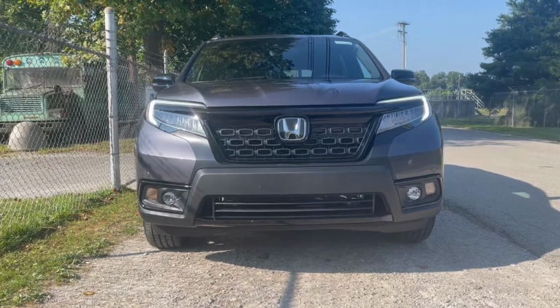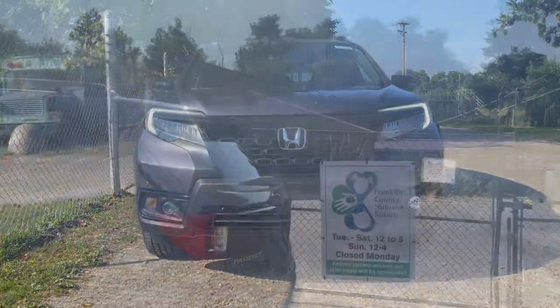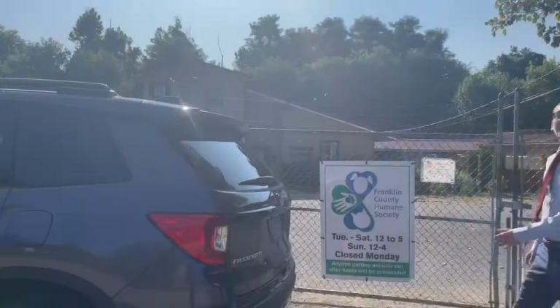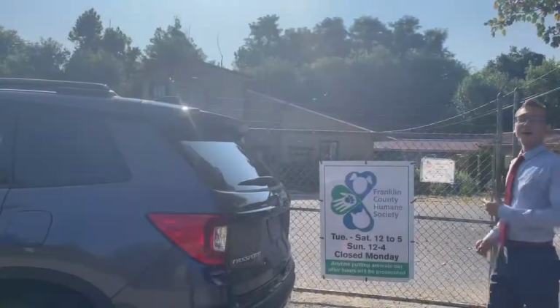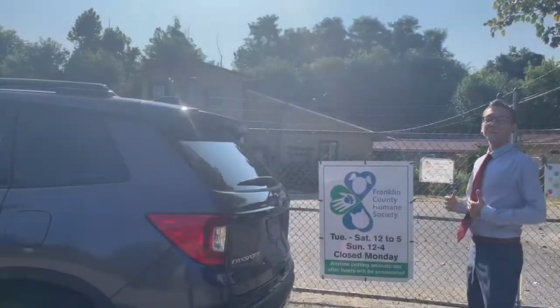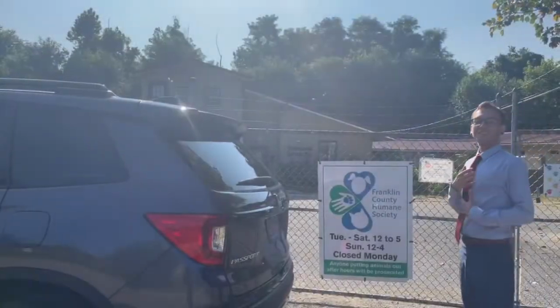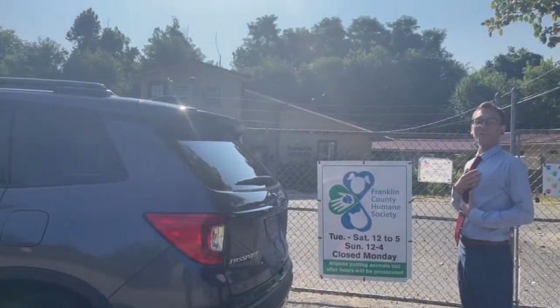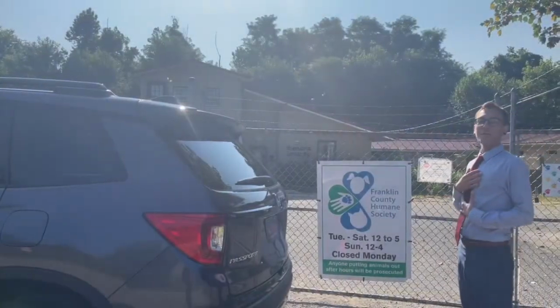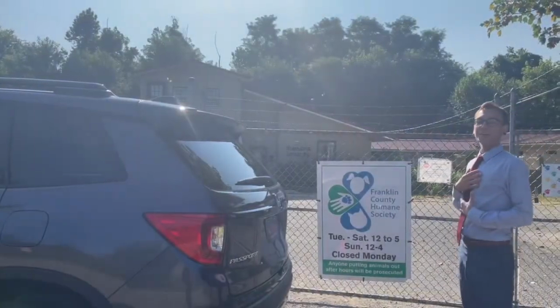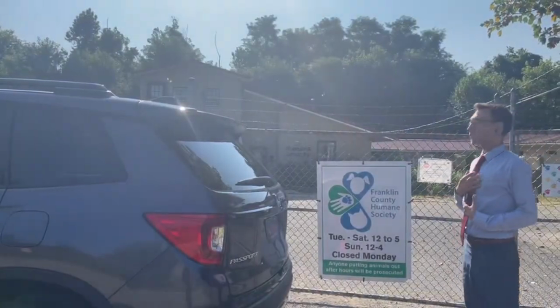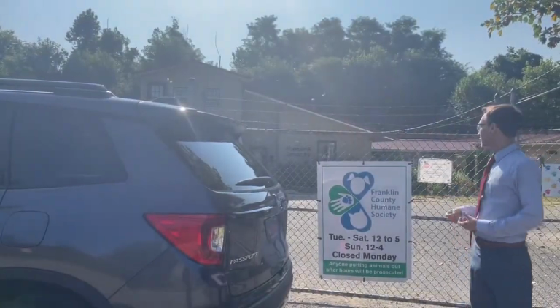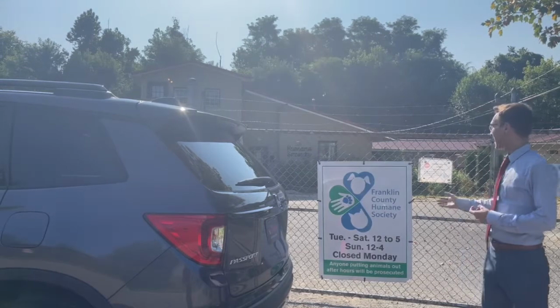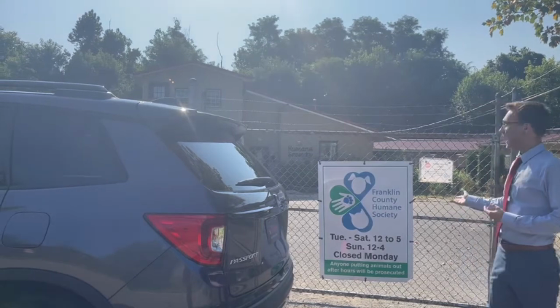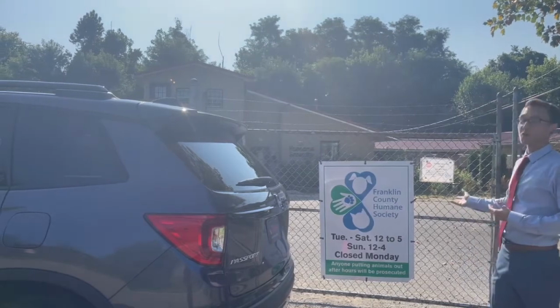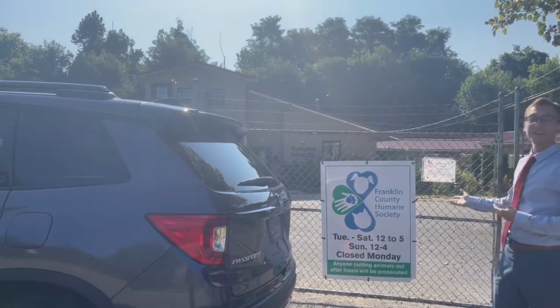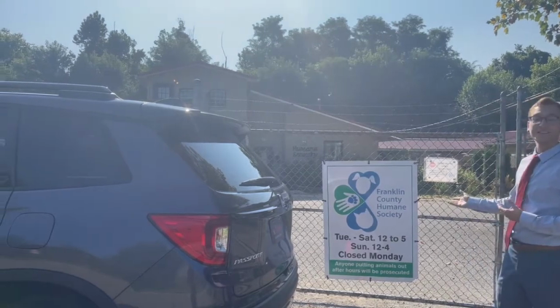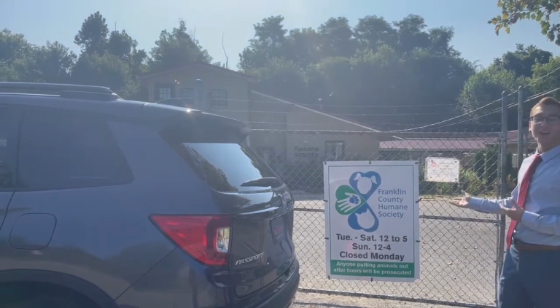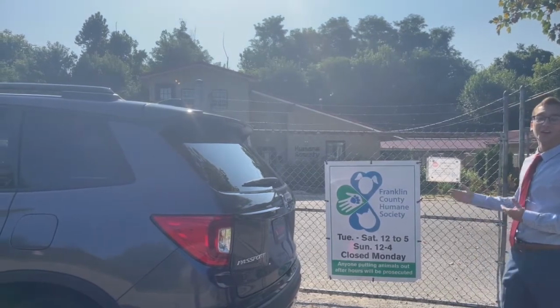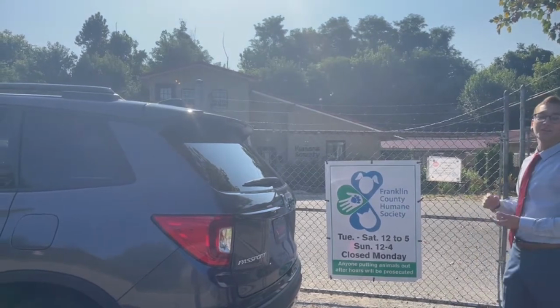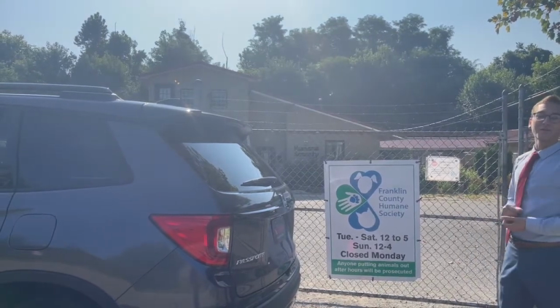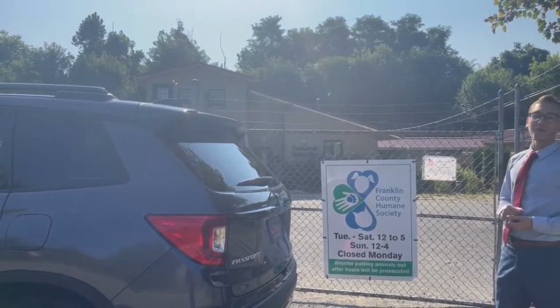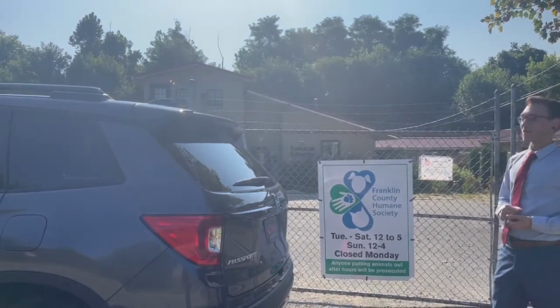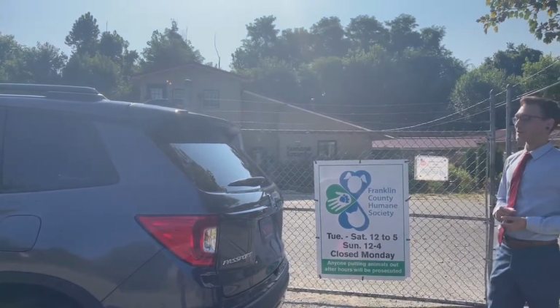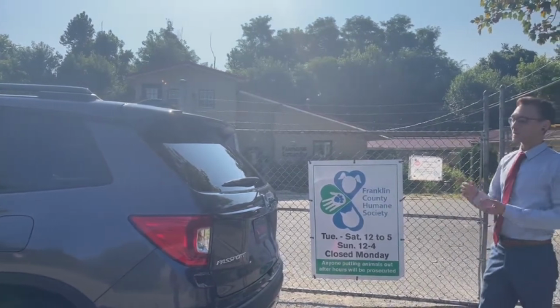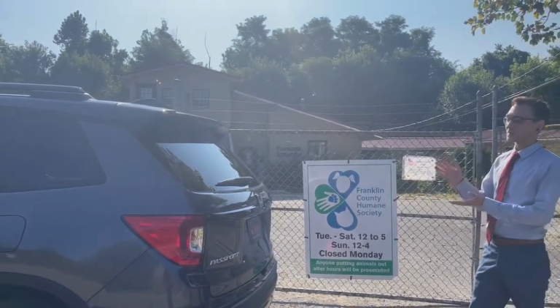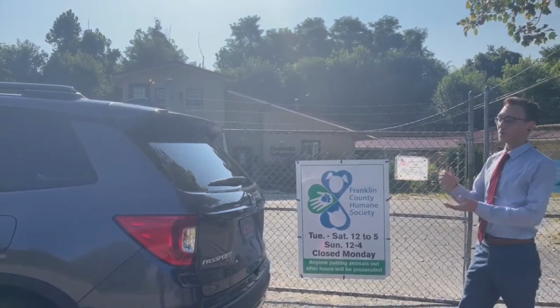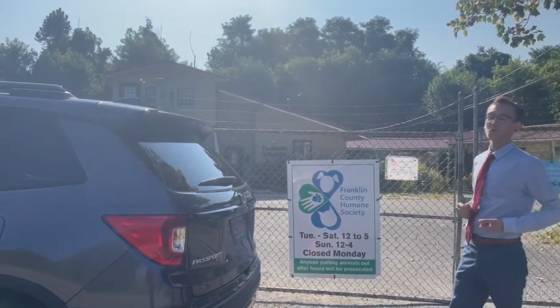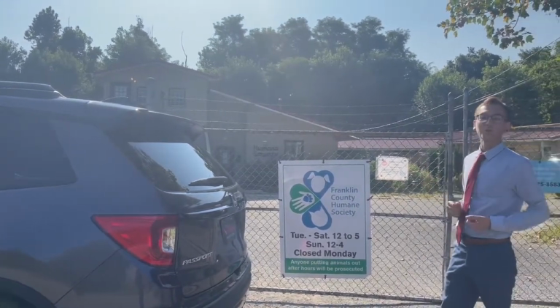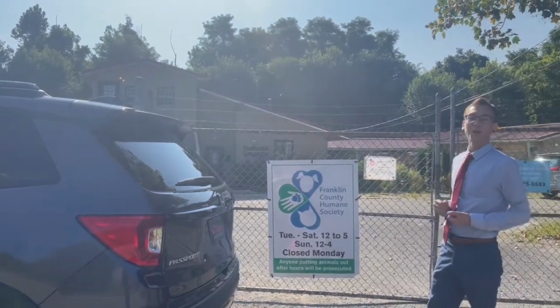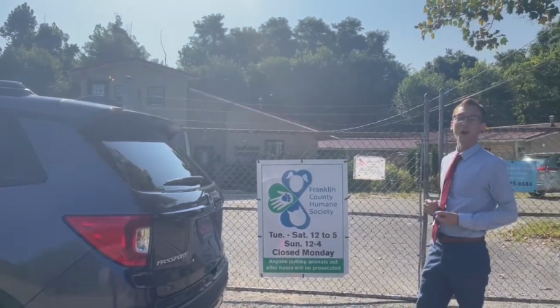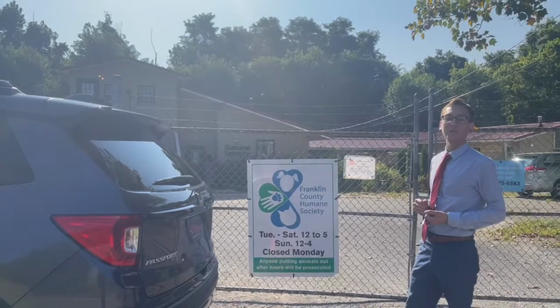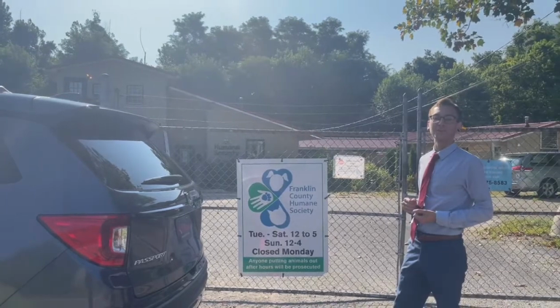Hey everybody, it's Dylan Webb, and today we're at the Franklin County Humane Society to meet some of our furry friends with this beautiful 2021 Honda Passport.